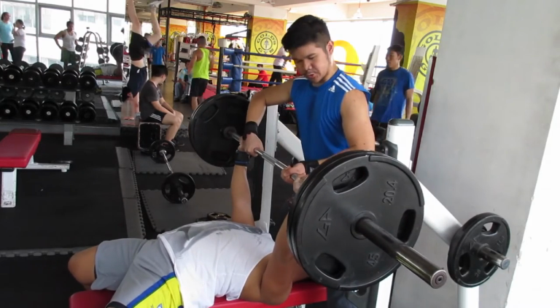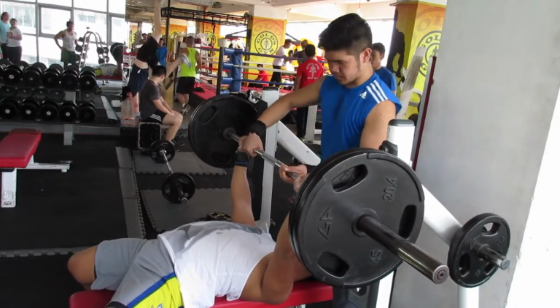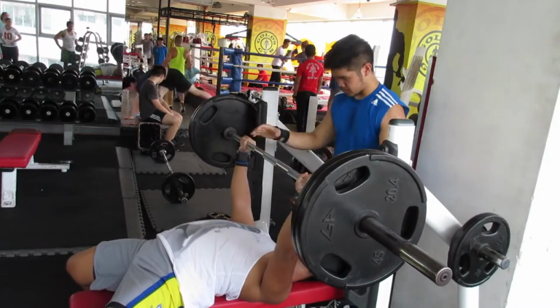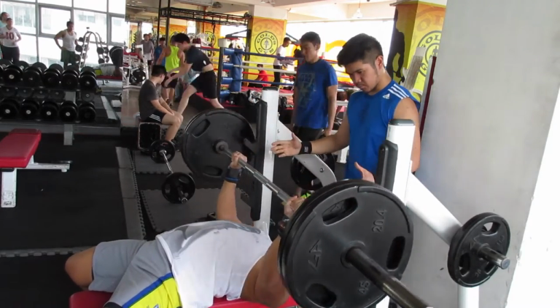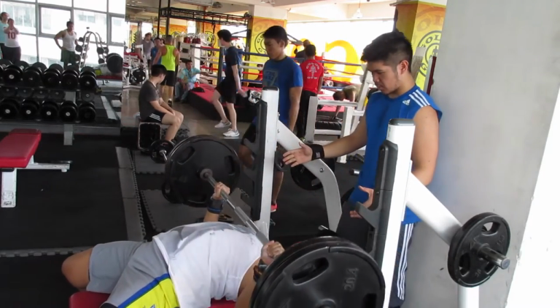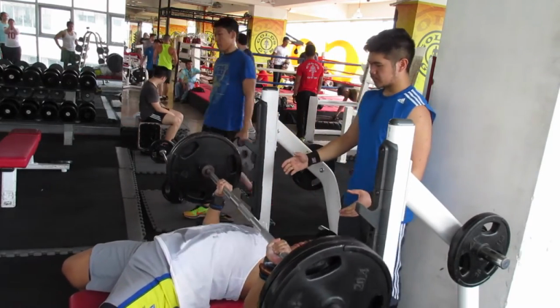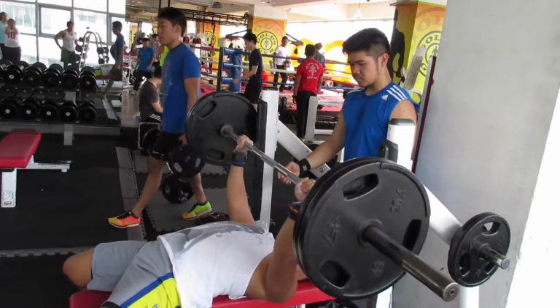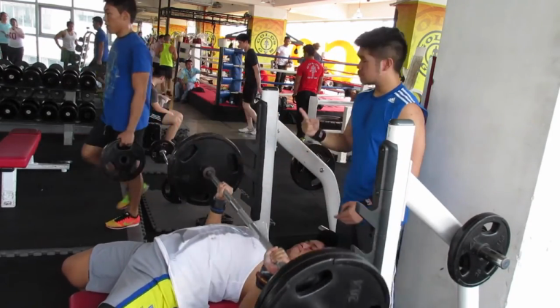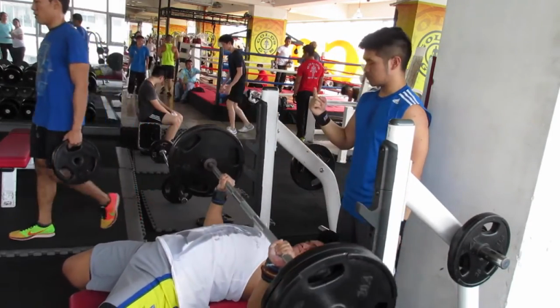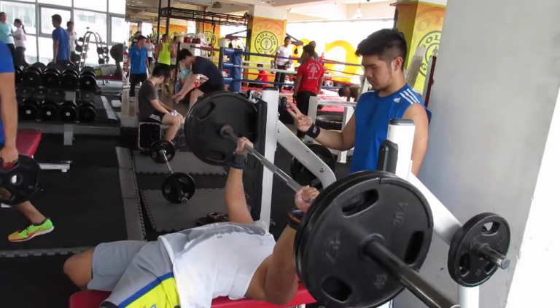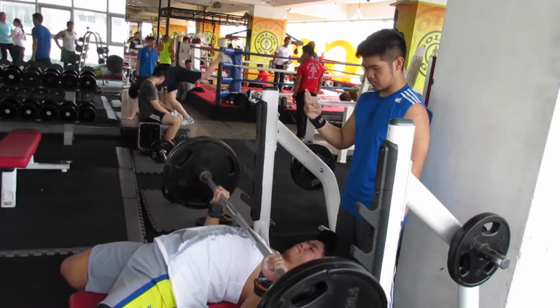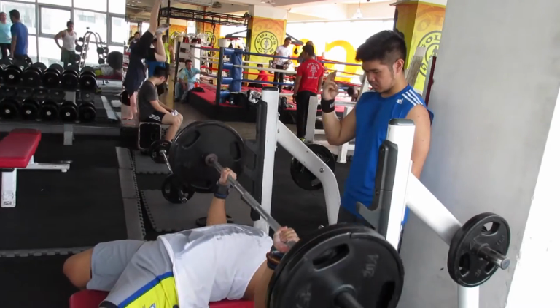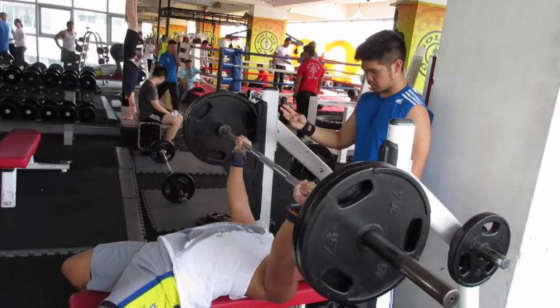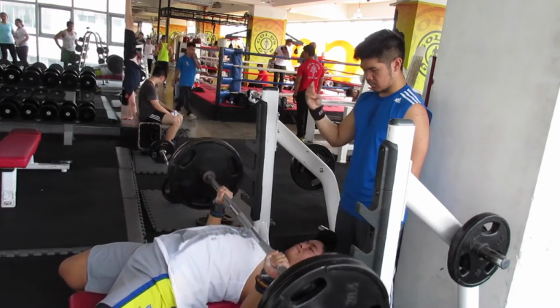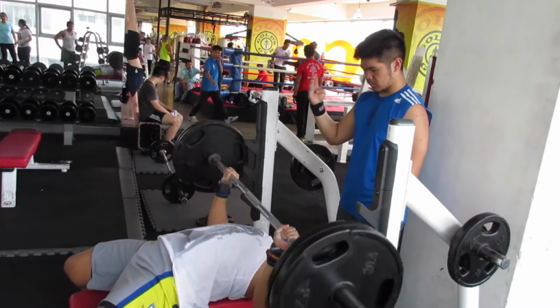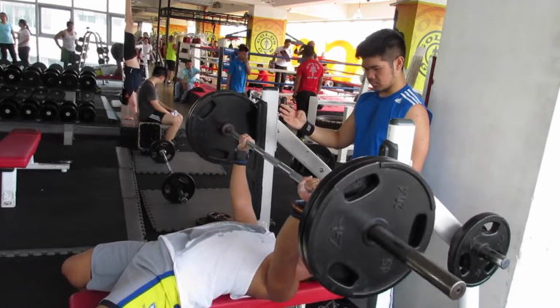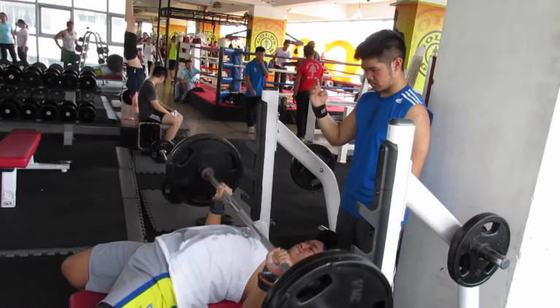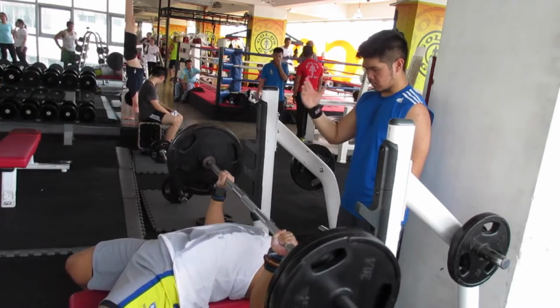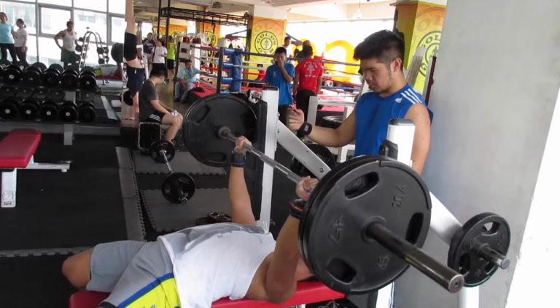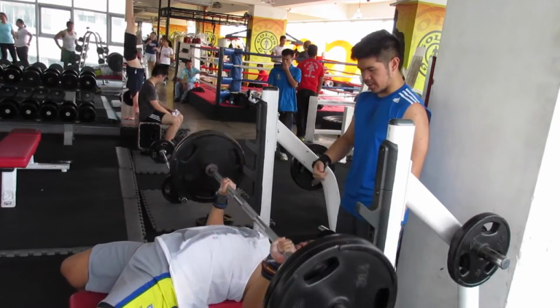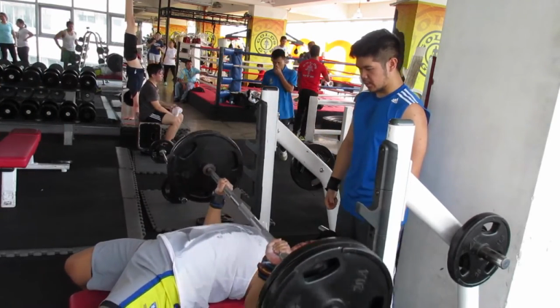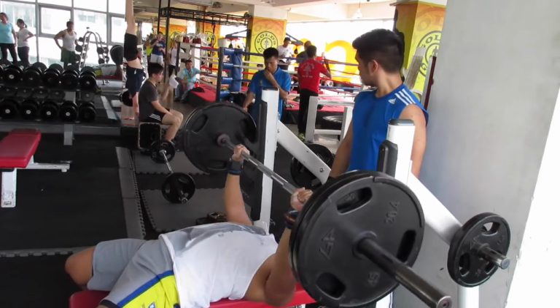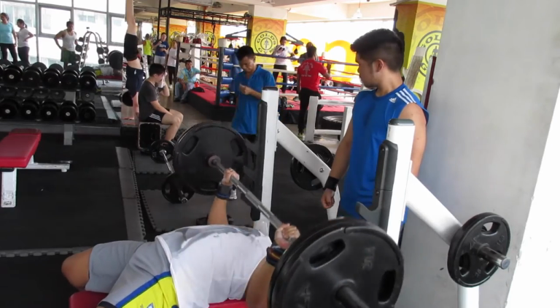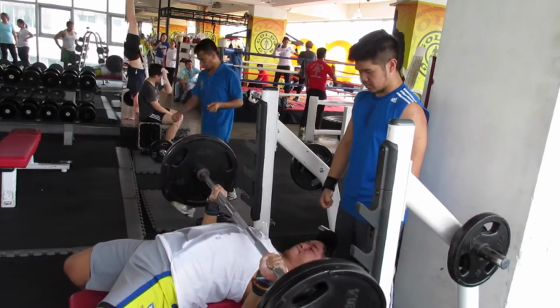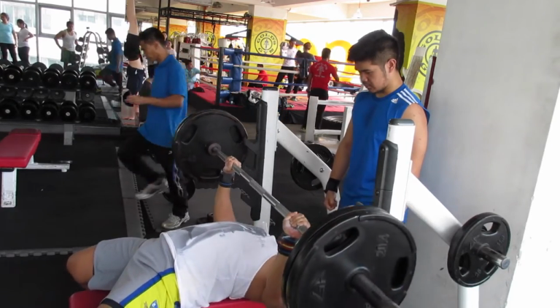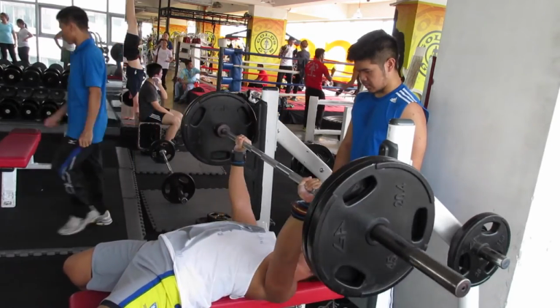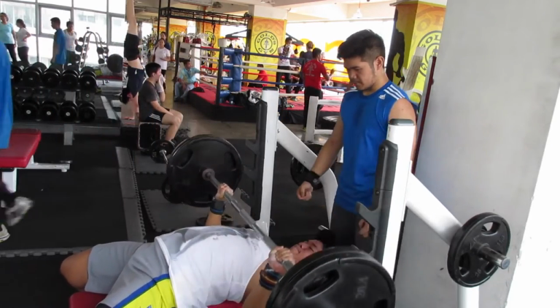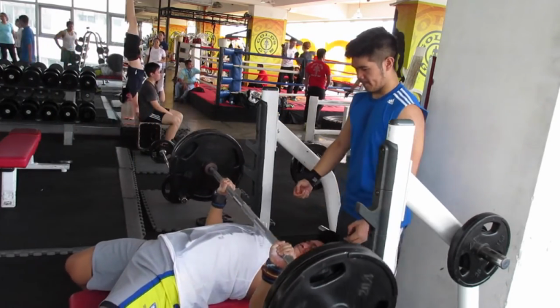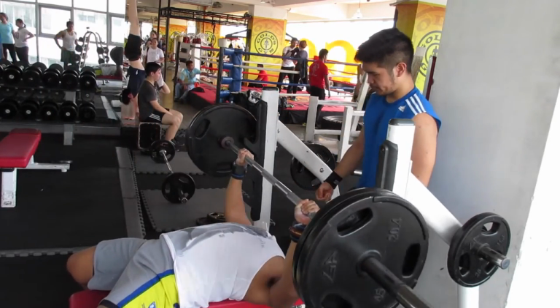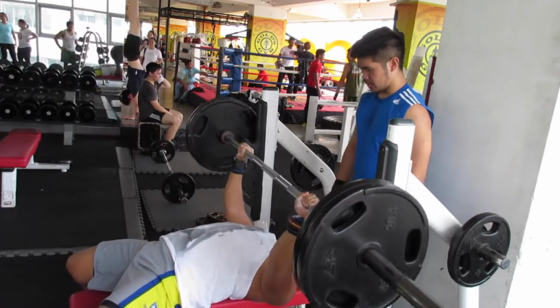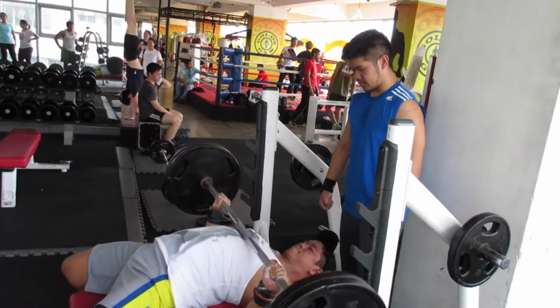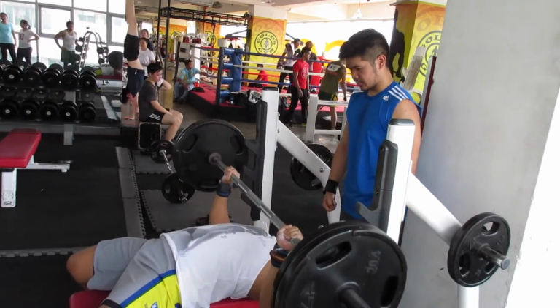Here I am benching 225 just for max reps. I wanted to see where I was right after the mock competition, and I'm very happy that I got 12 reps, because my previous rep PR for this lift was about 10 or 11 reps.